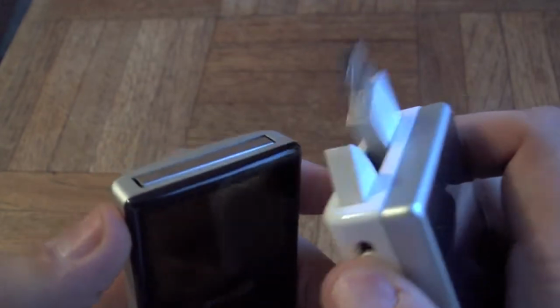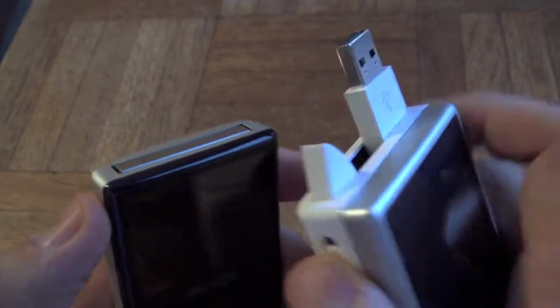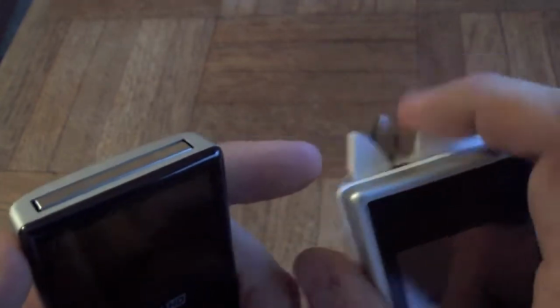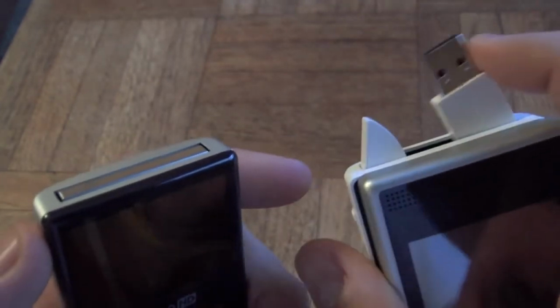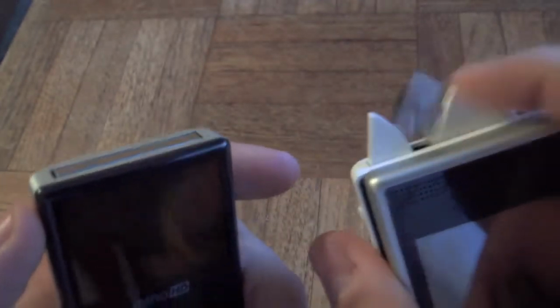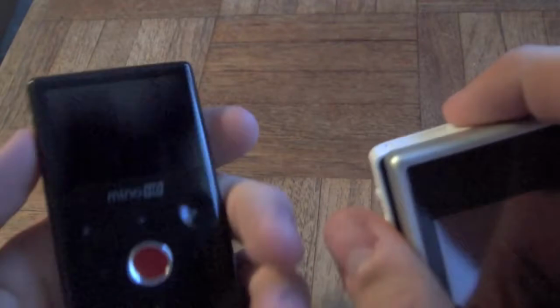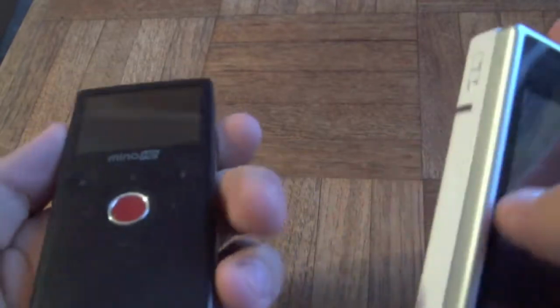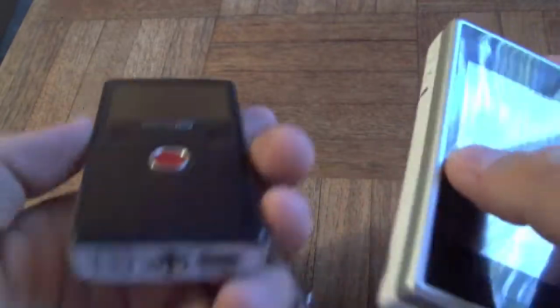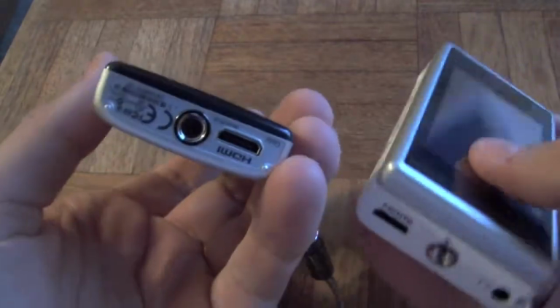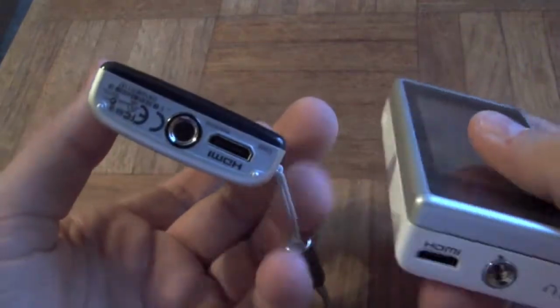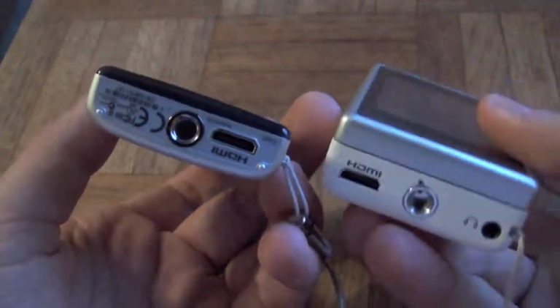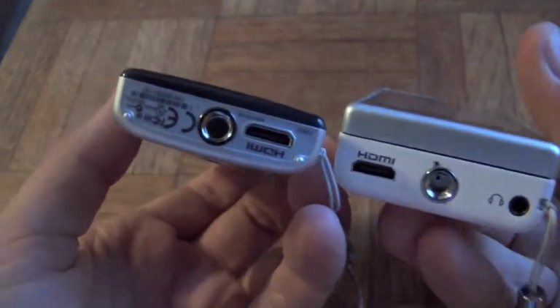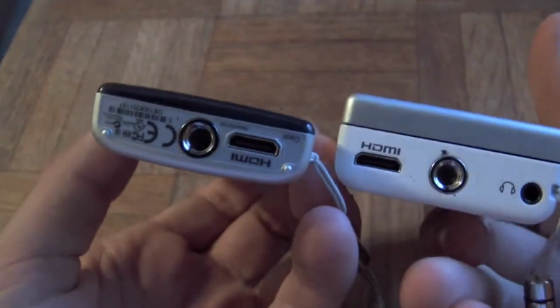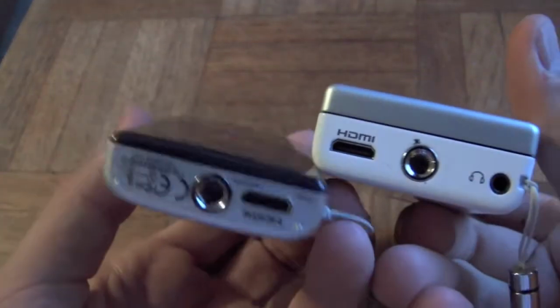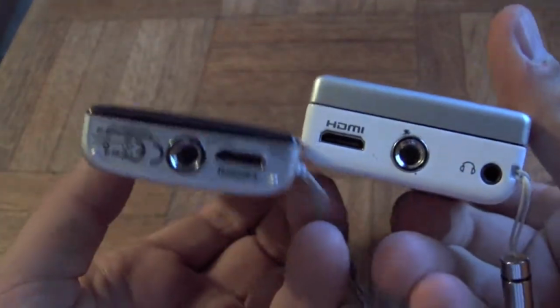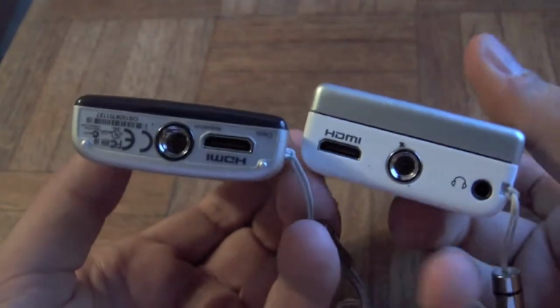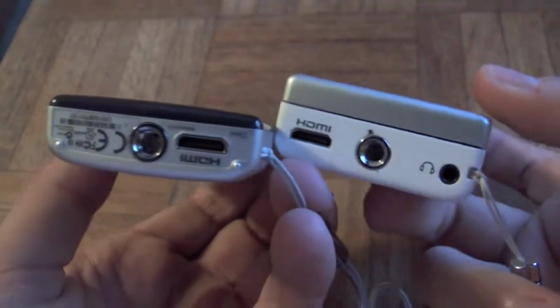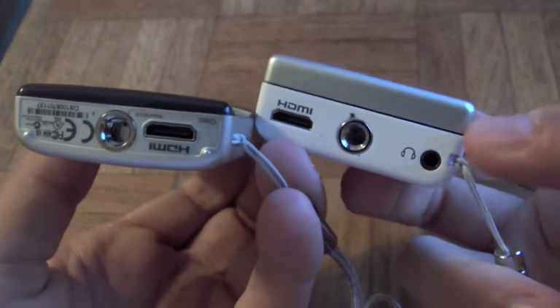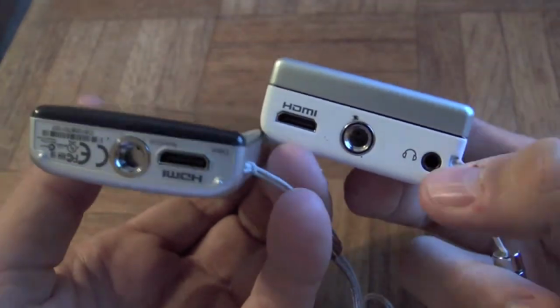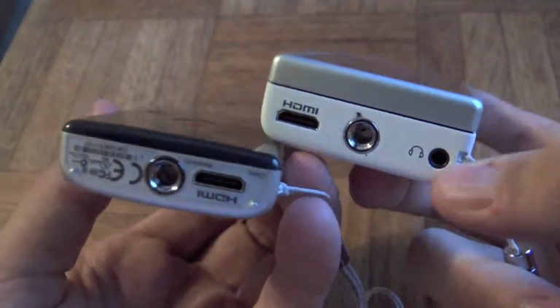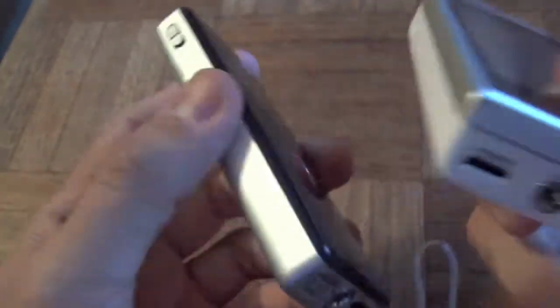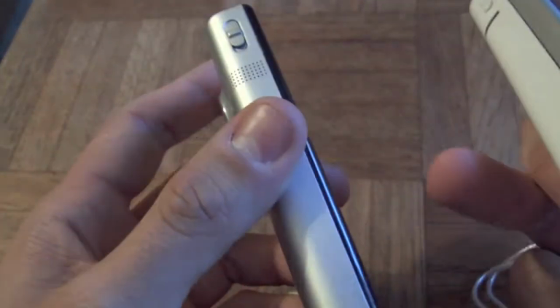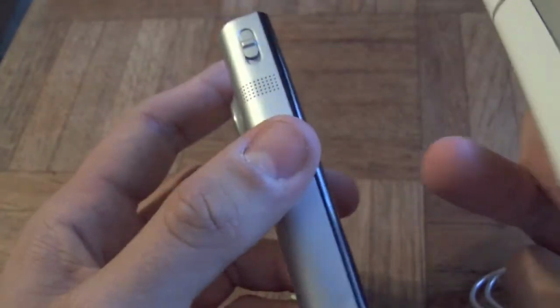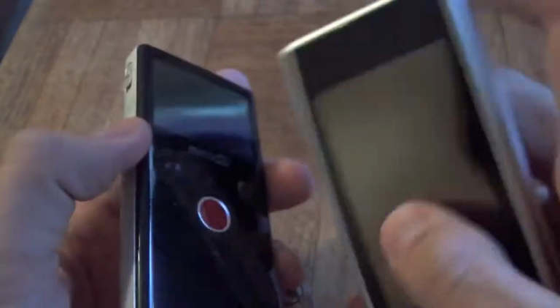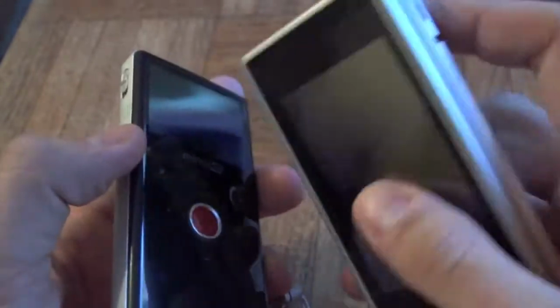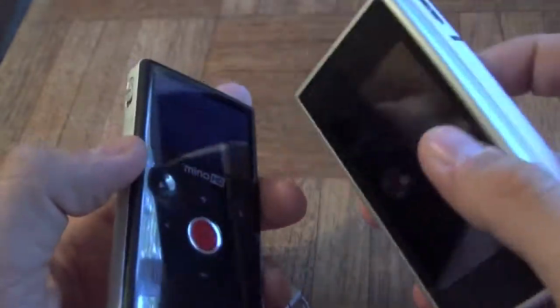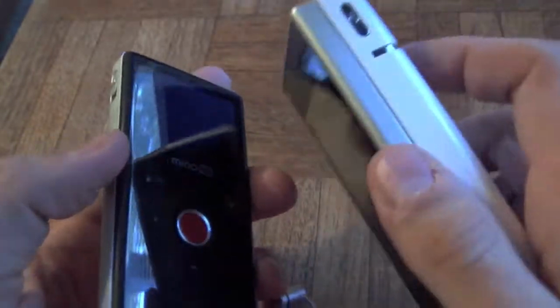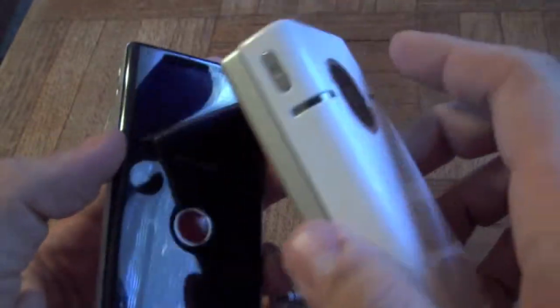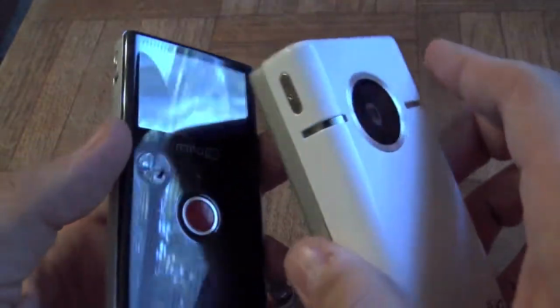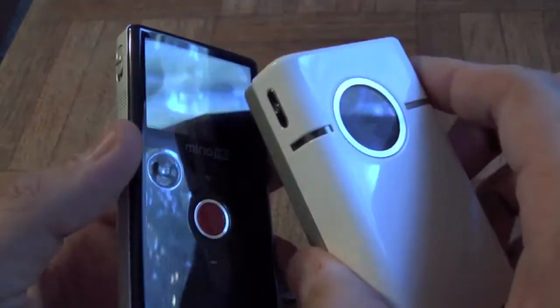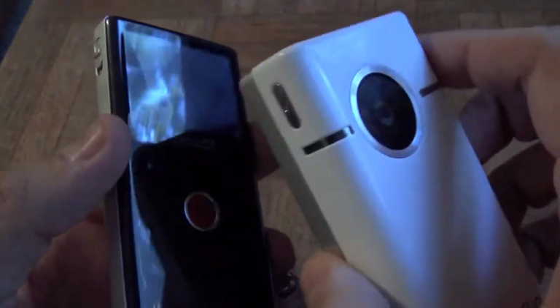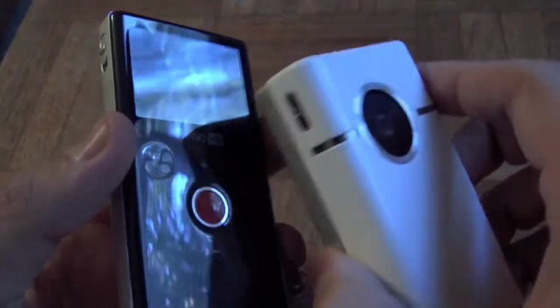Everything's pretty much the same on the bottom except for the headphone jack, because the Slide is more marketed for playback. So there are your comparisons.